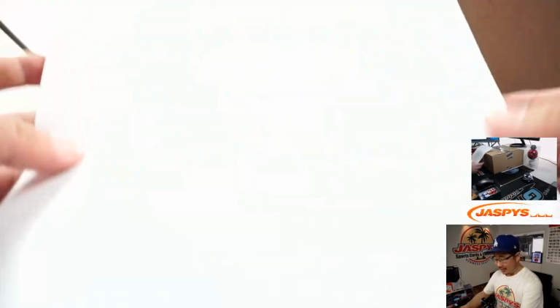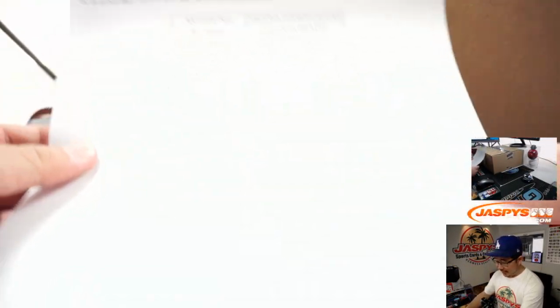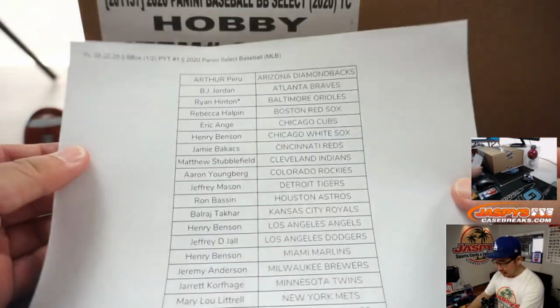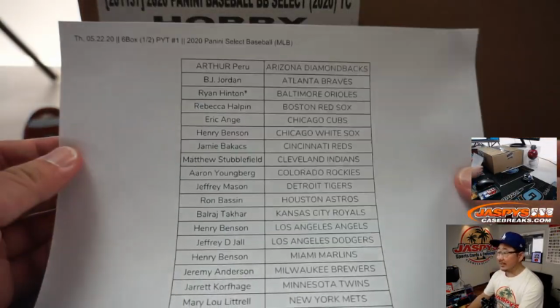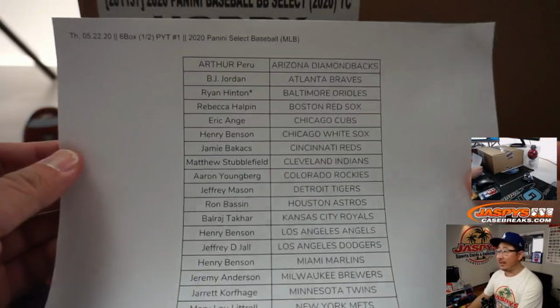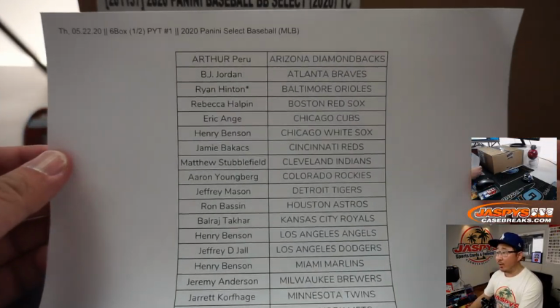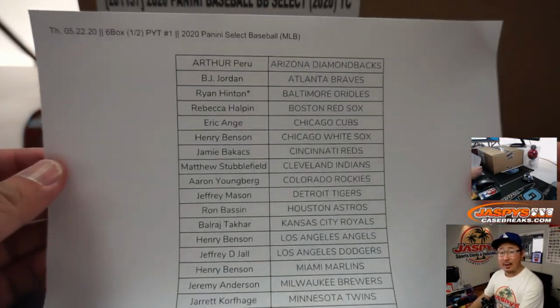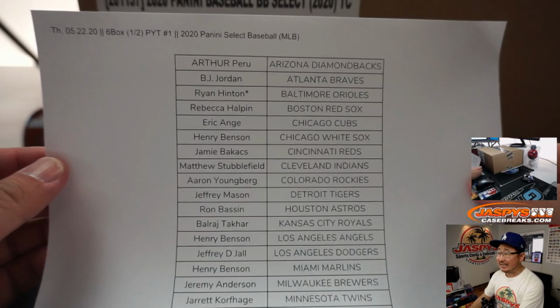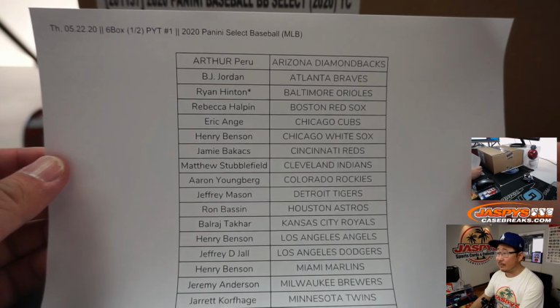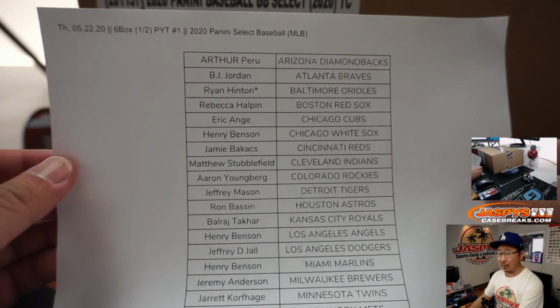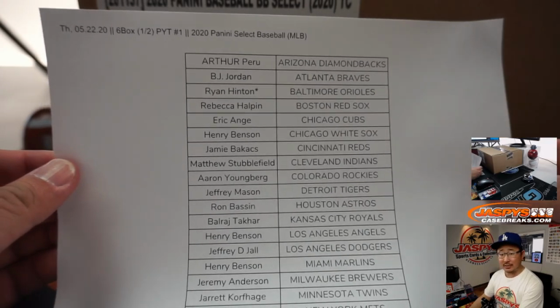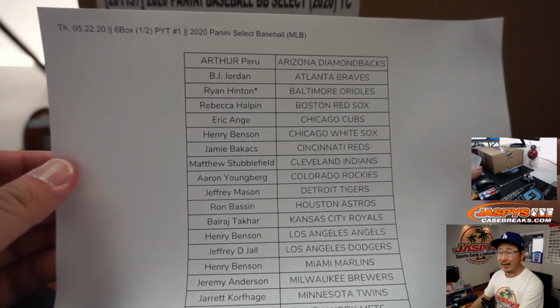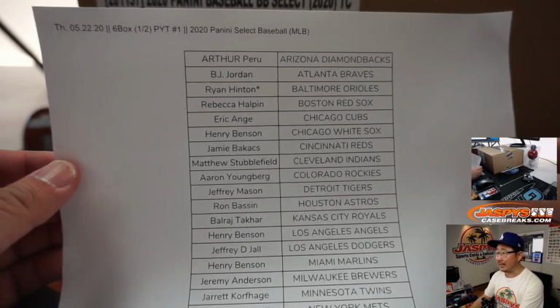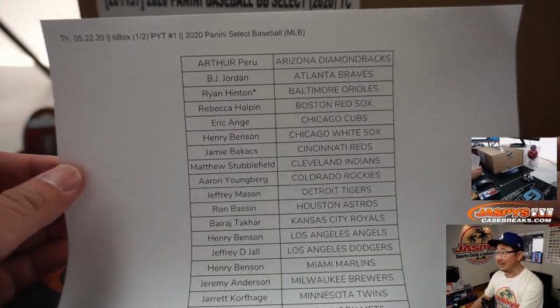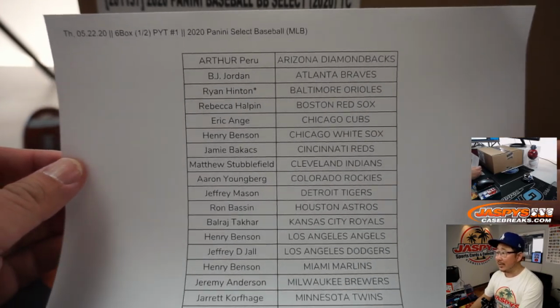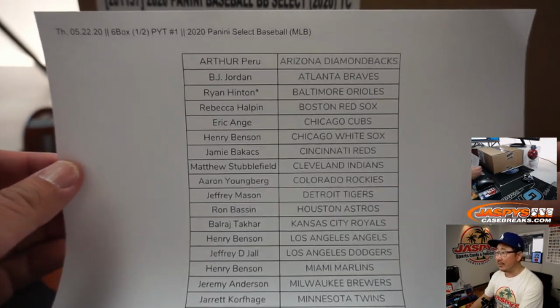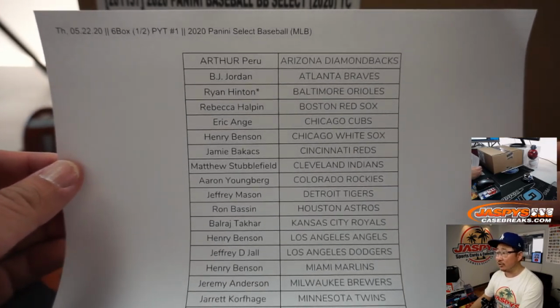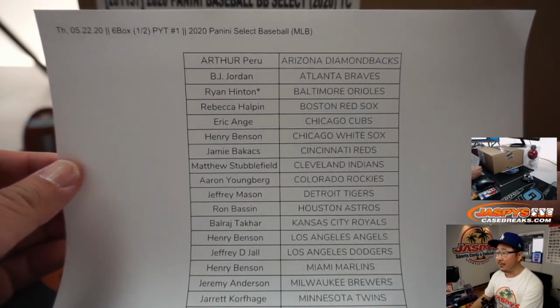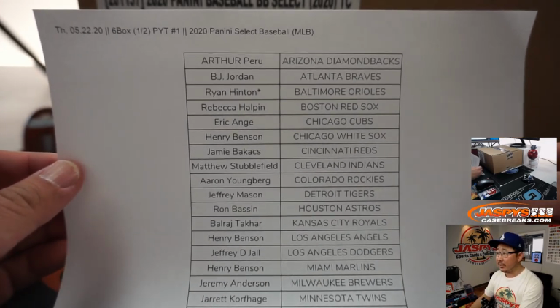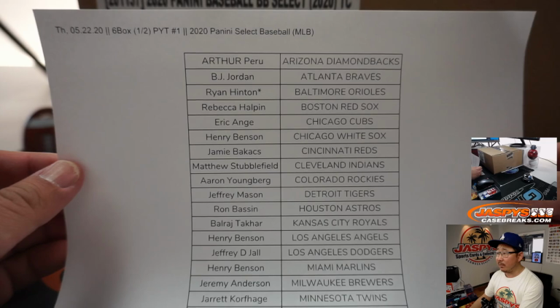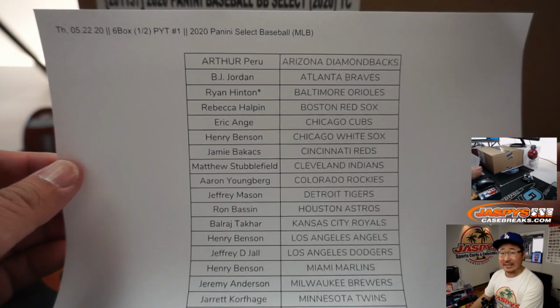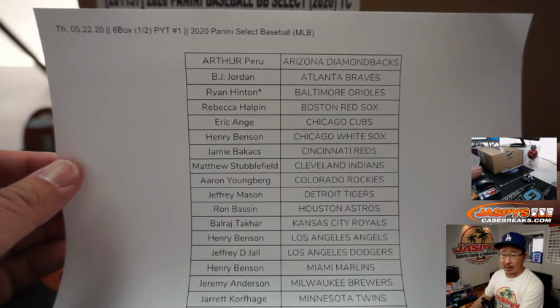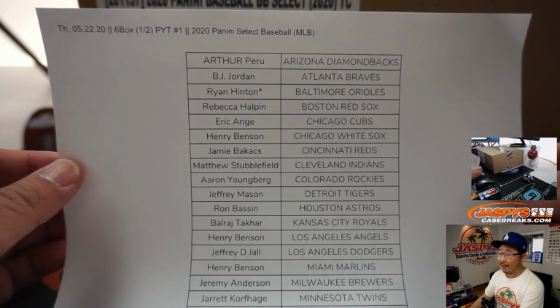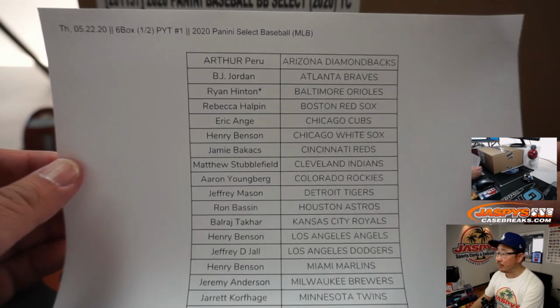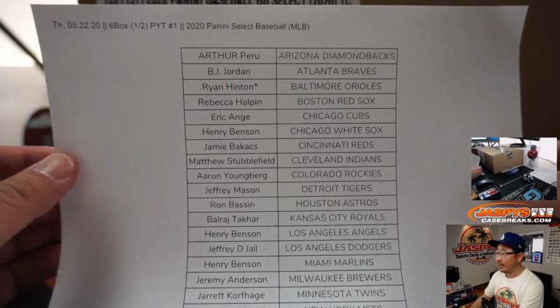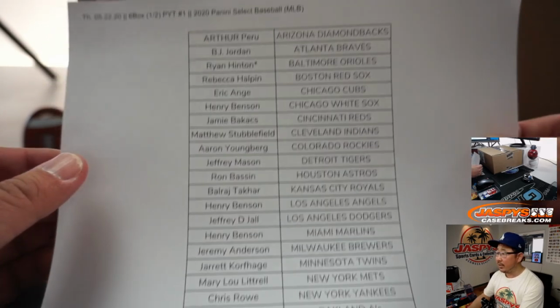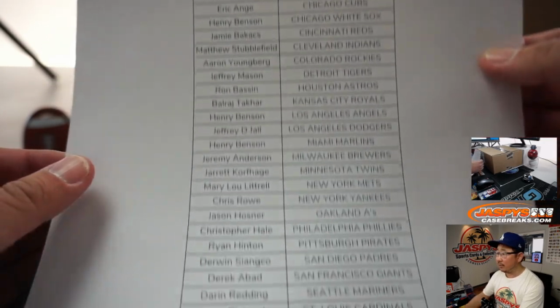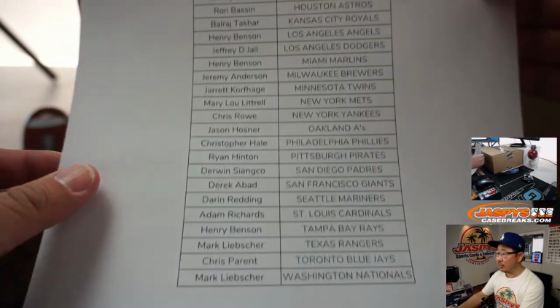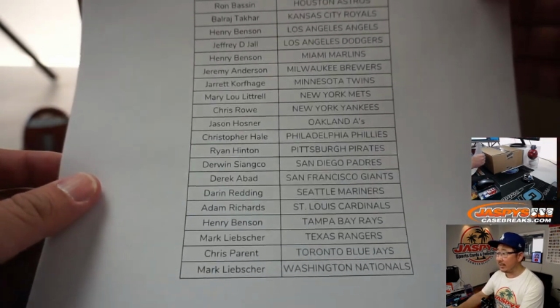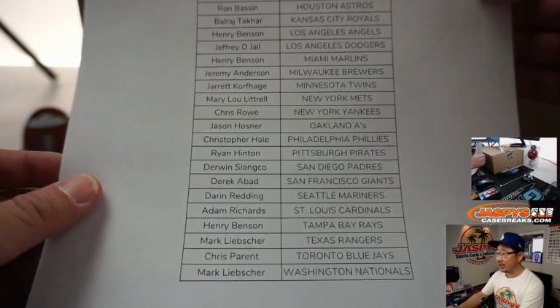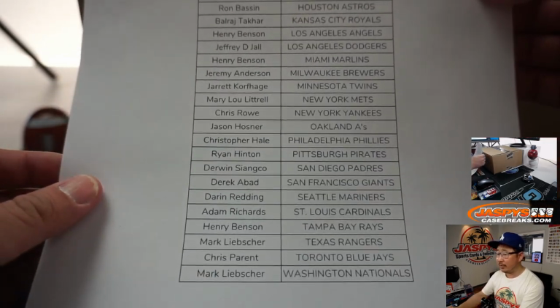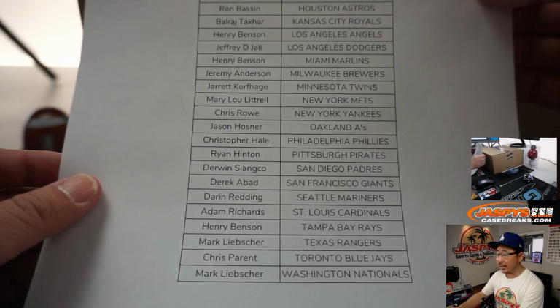We've got this new release coming at you: 2020 Panini Select Baseball. Nice to see baseball getting the Select treatment. Pick your team number one, six box, half case break. Big thanks to all of these folks for getting into the action. Really appreciate it.